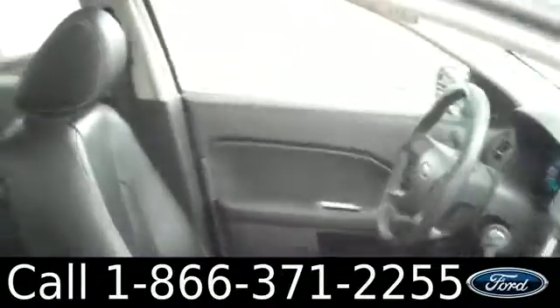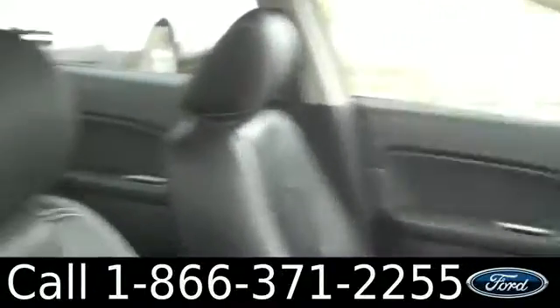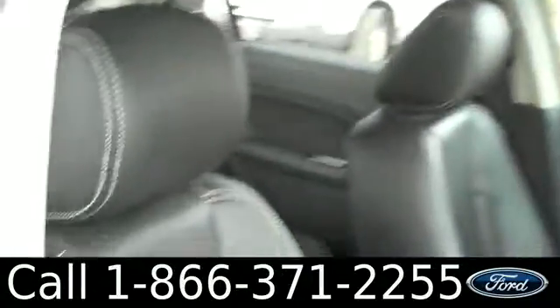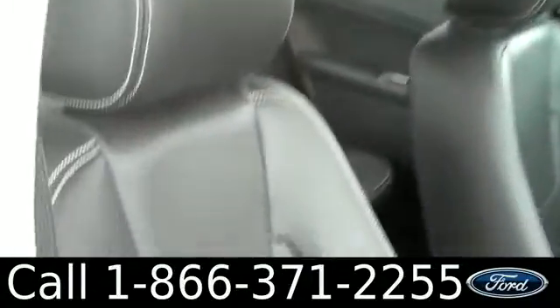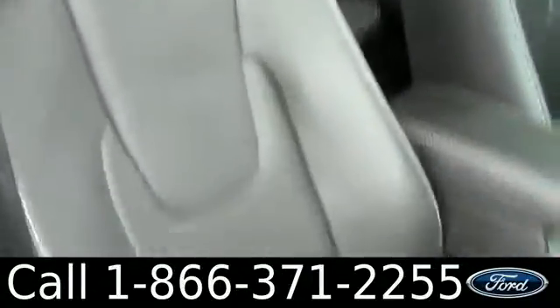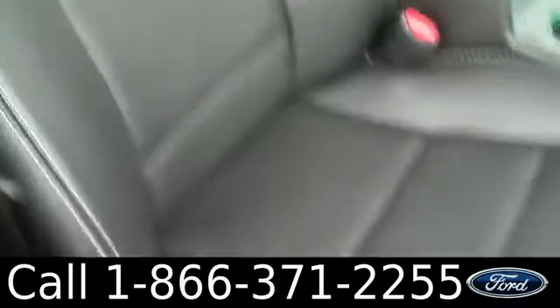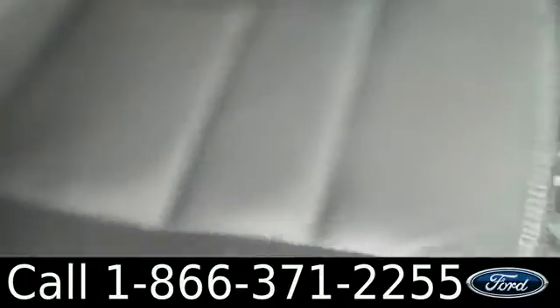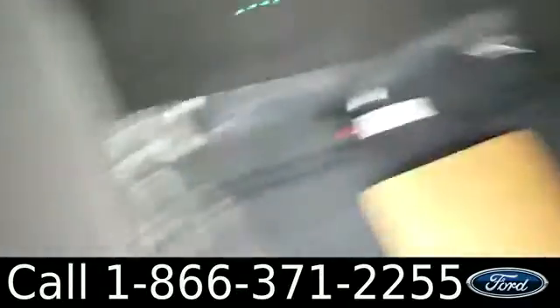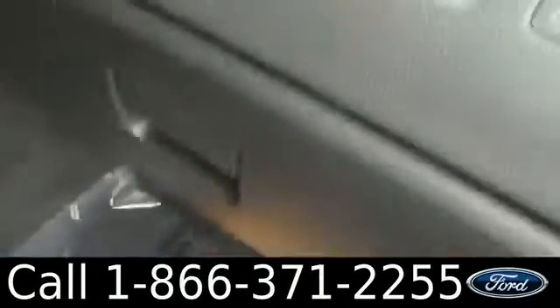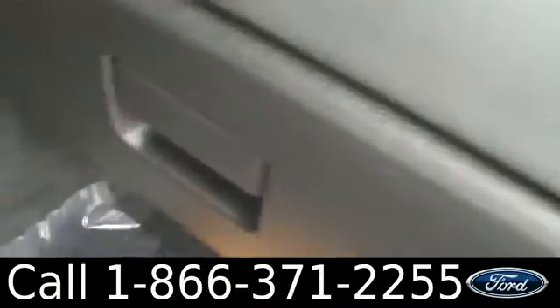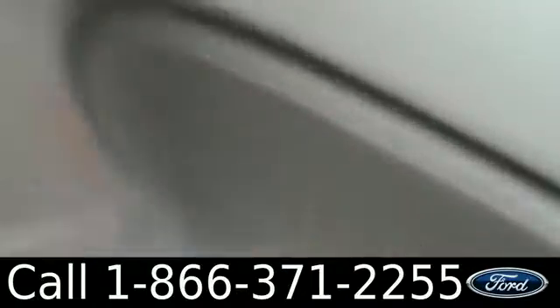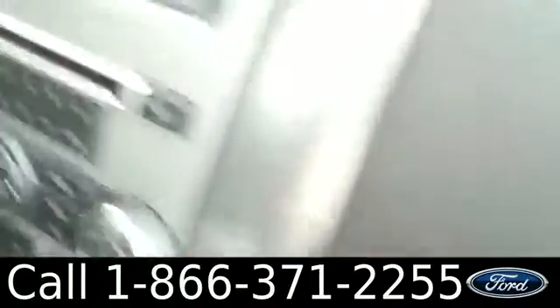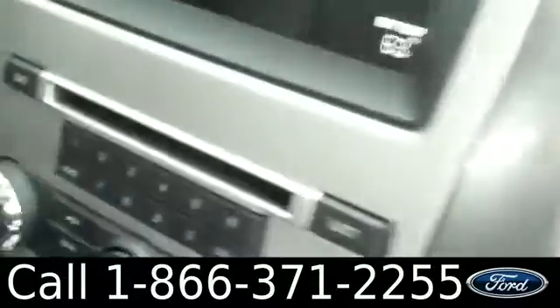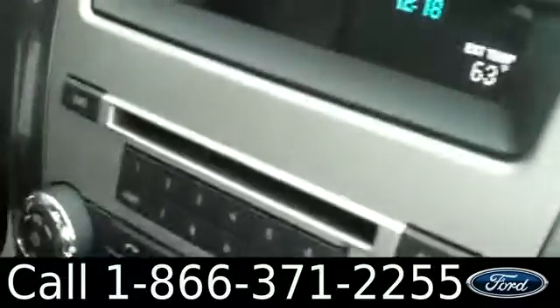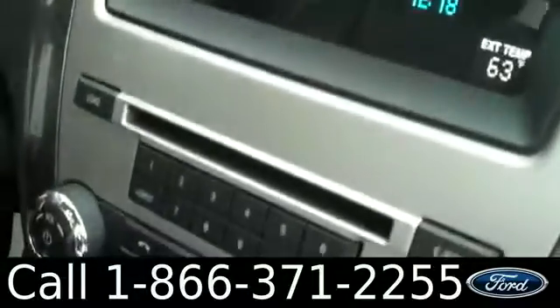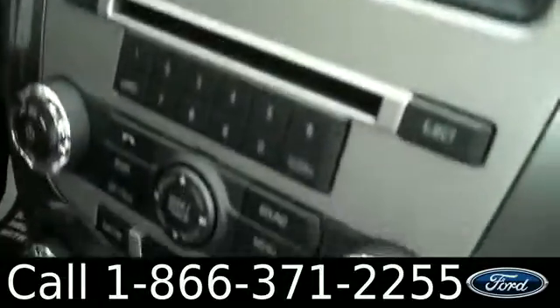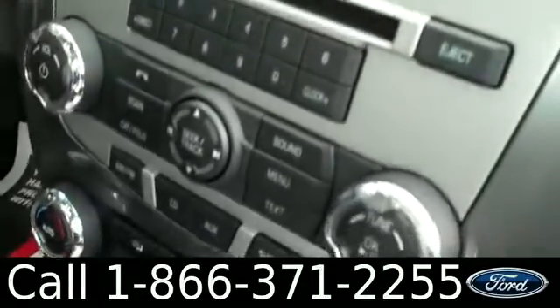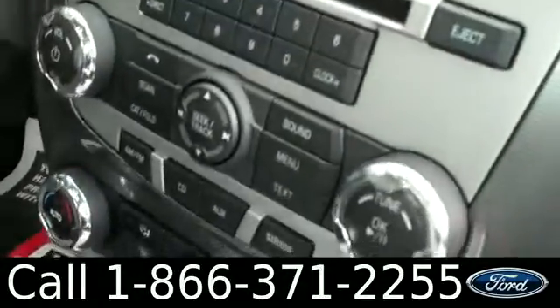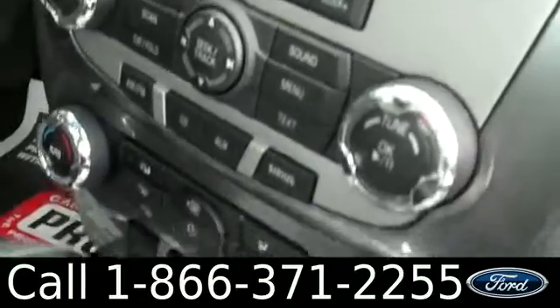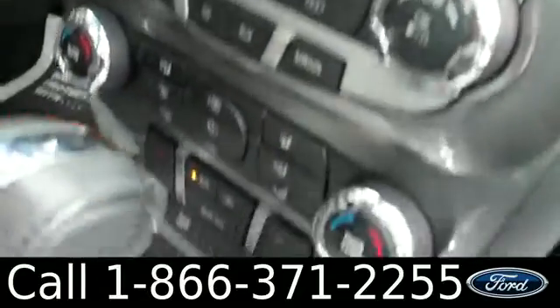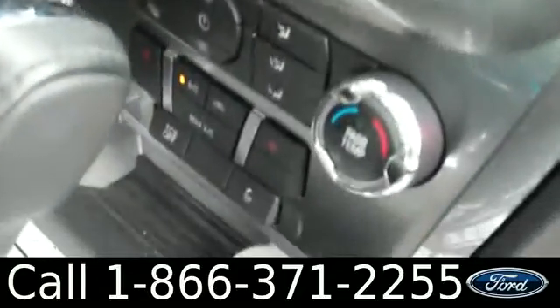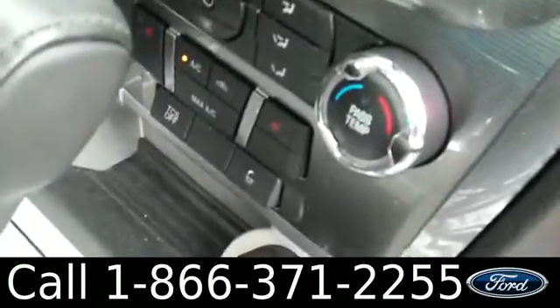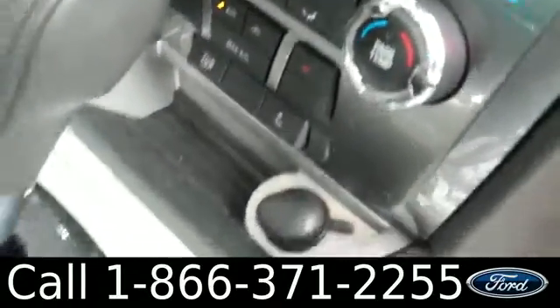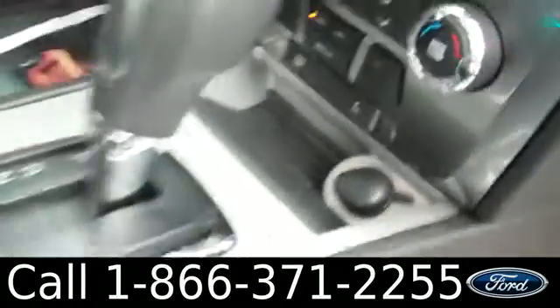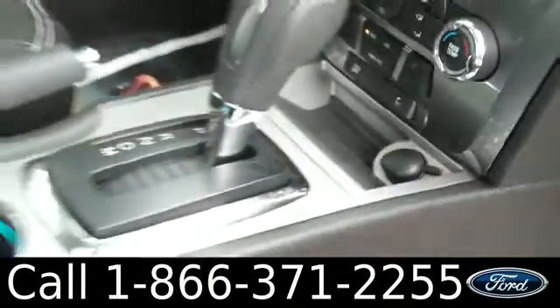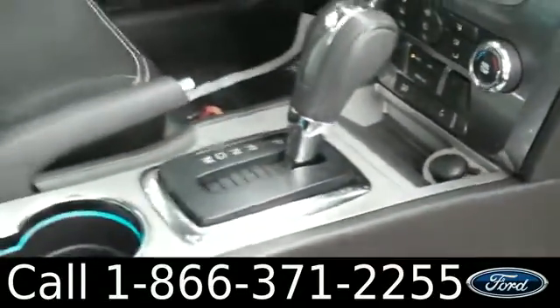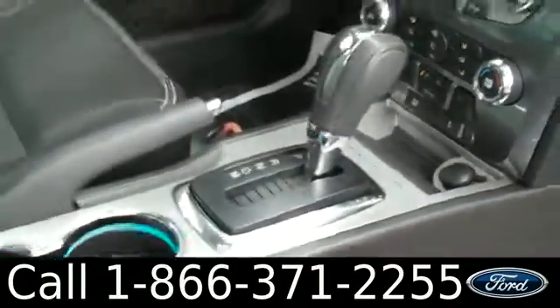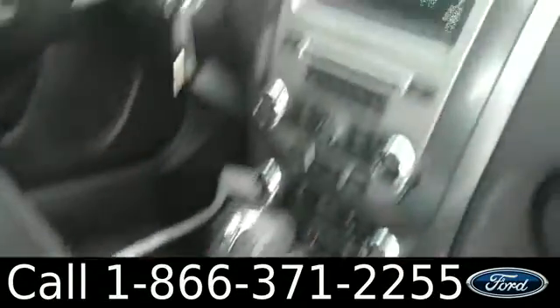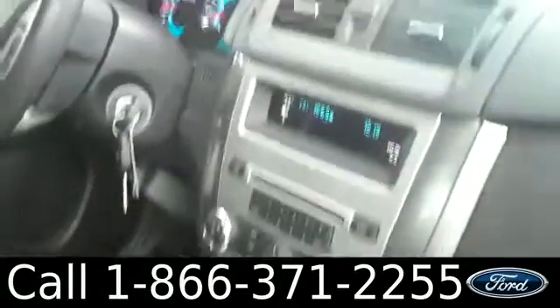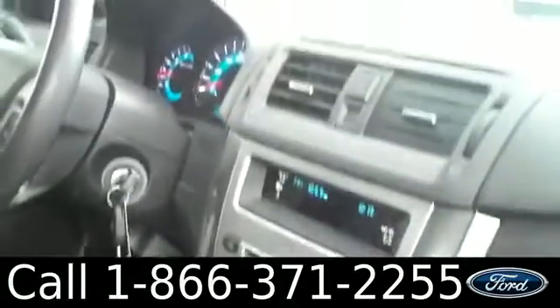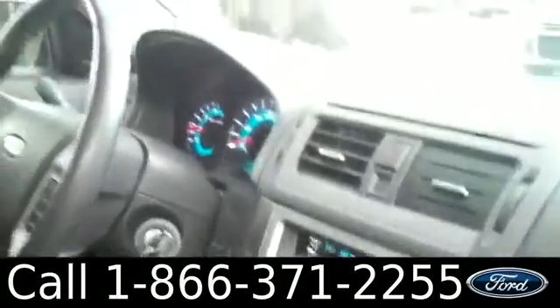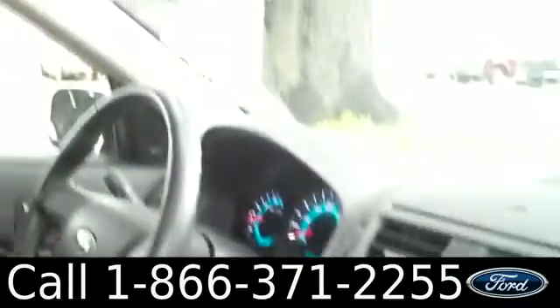The inside is in great condition. You have leather interior, a glove box, AM/FM radio with a CD changer, Sirius satellite radio, and SYNC by Microsoft technology with USB and auxiliary ports.